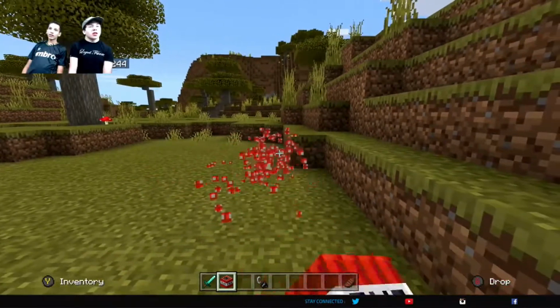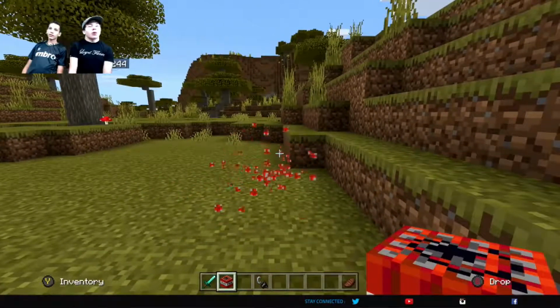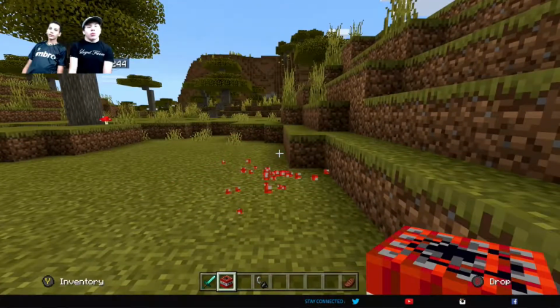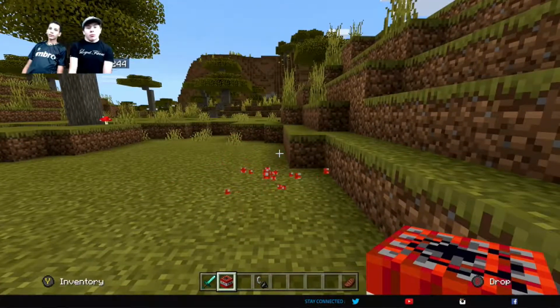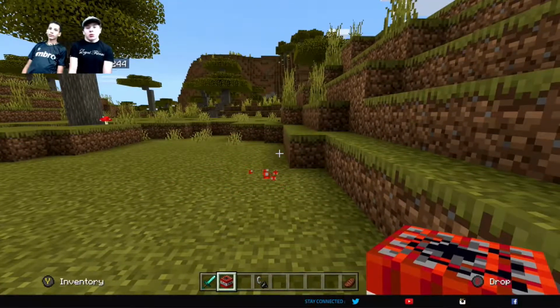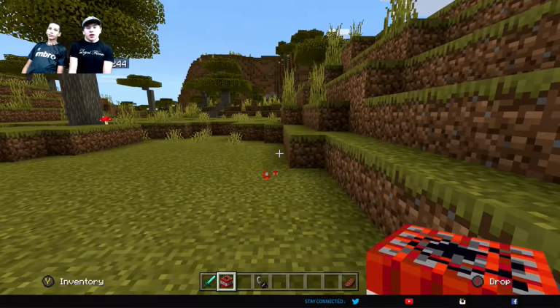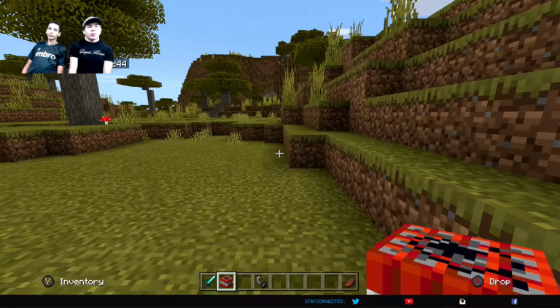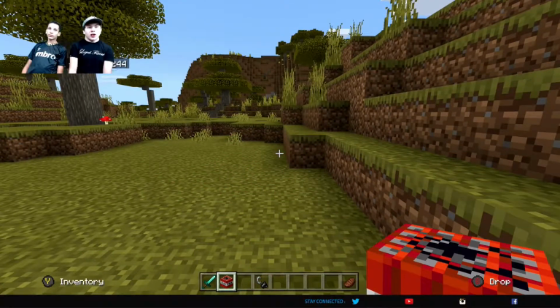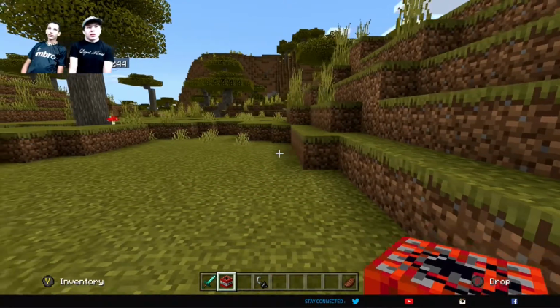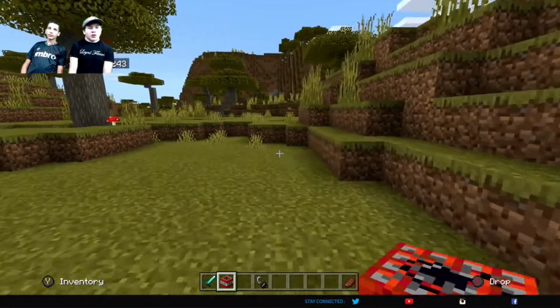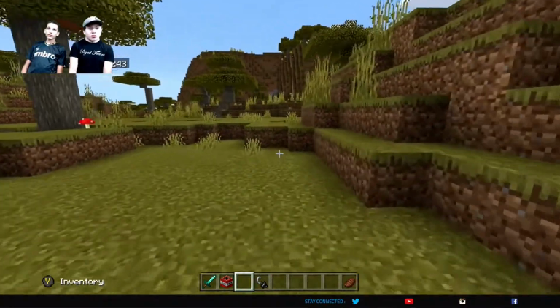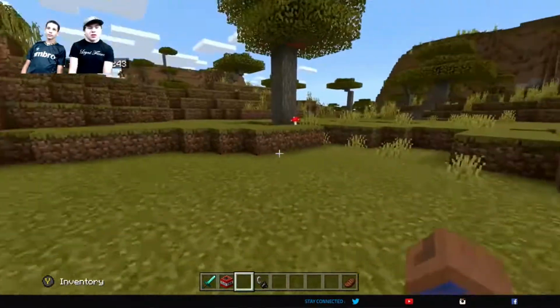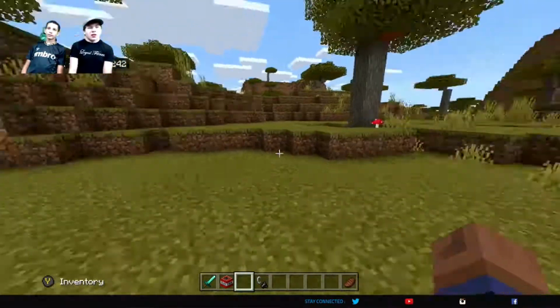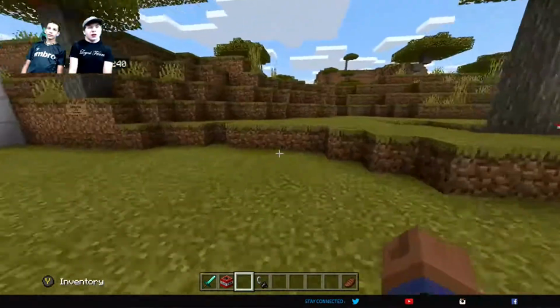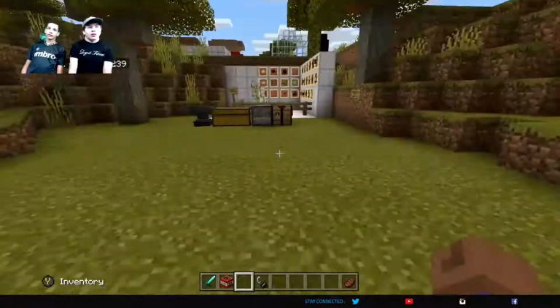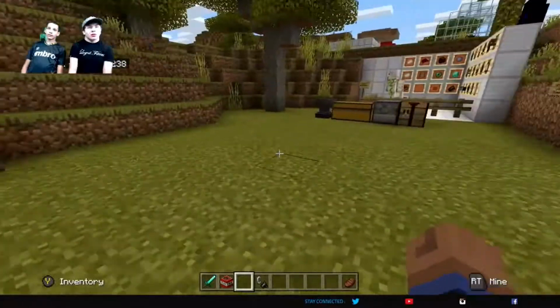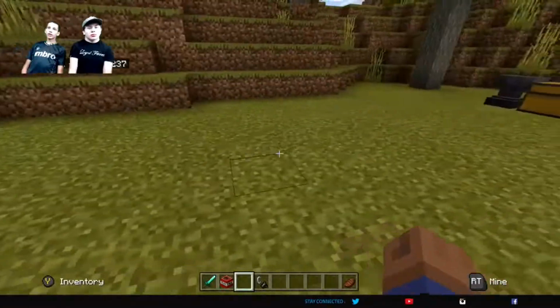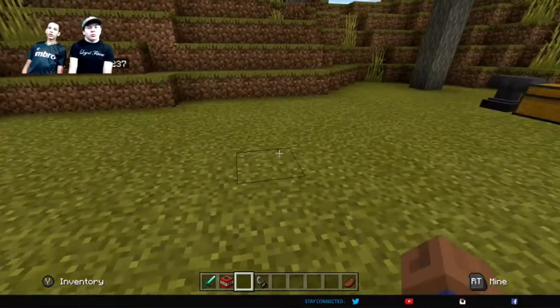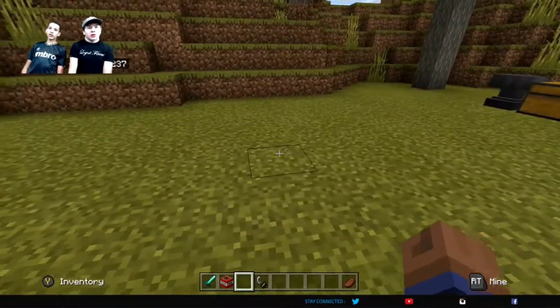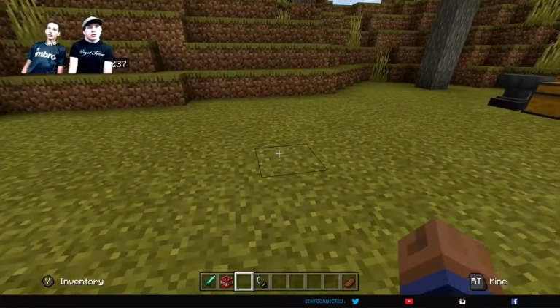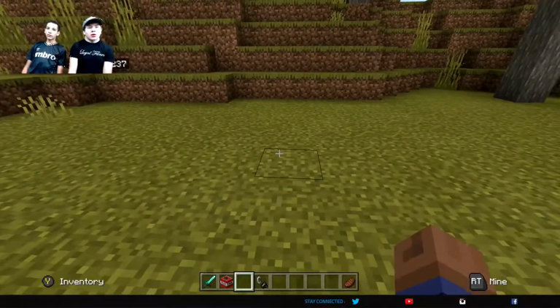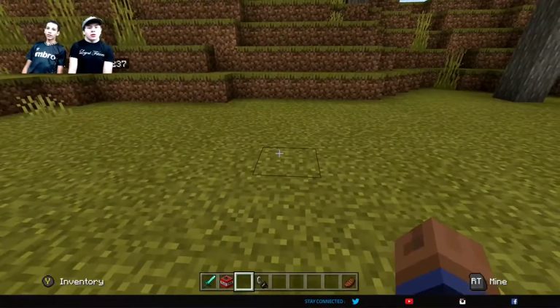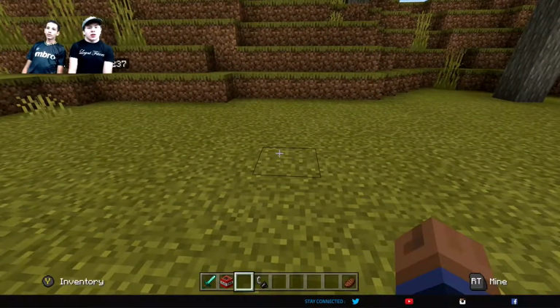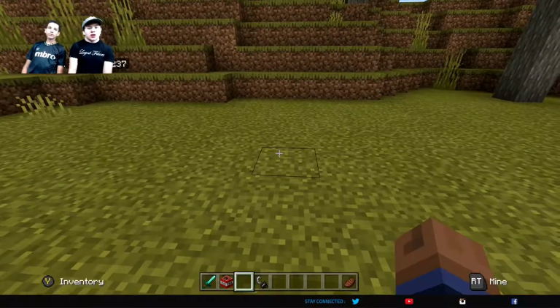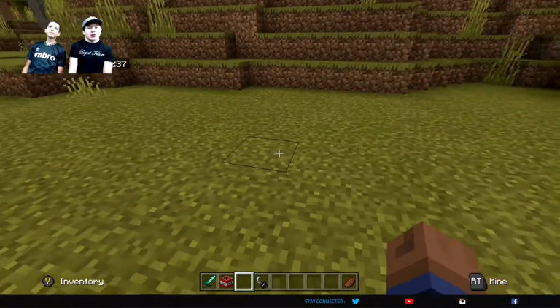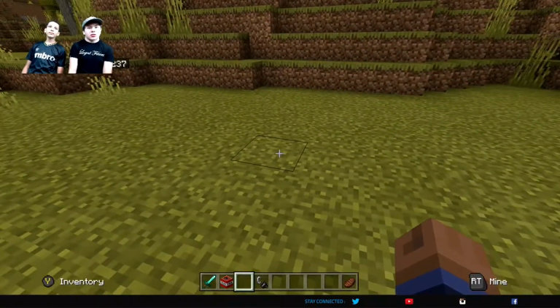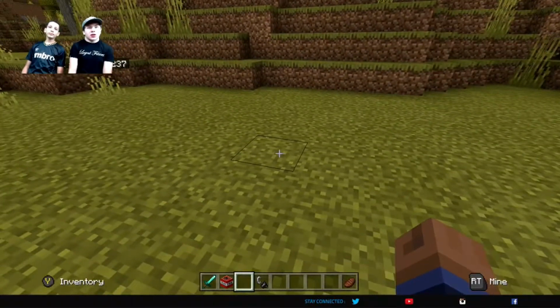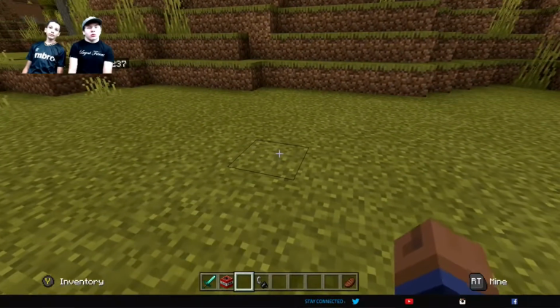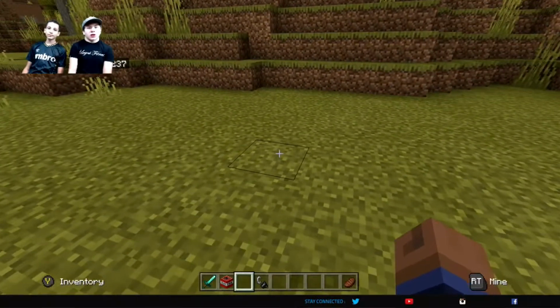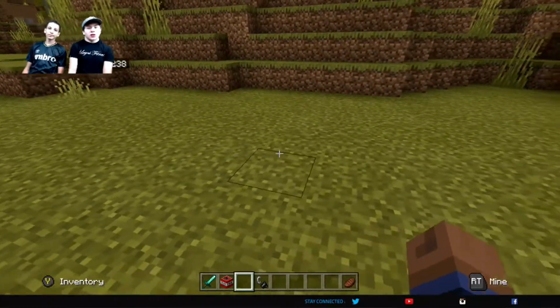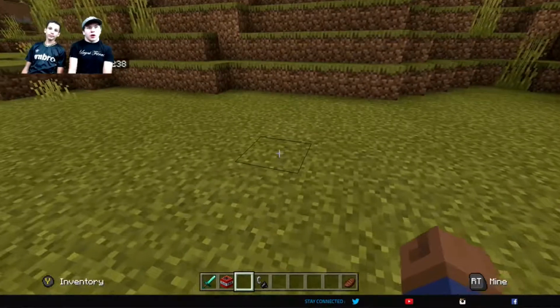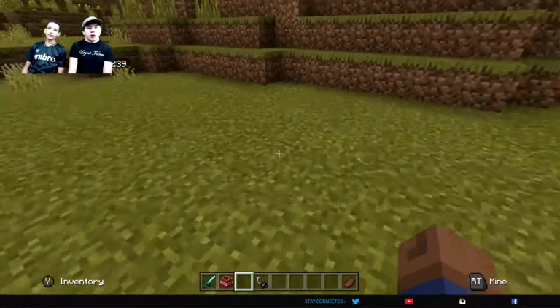Break the pressure plate and then you can get all the chests and stuff. Get the chests and then dig one block underneath and grab all the TNT.